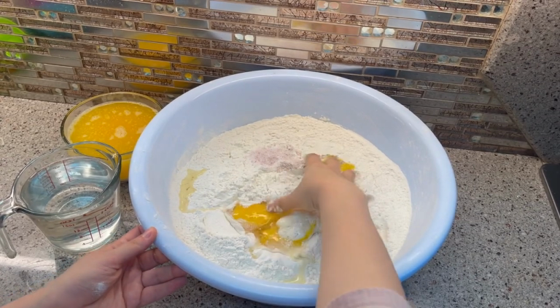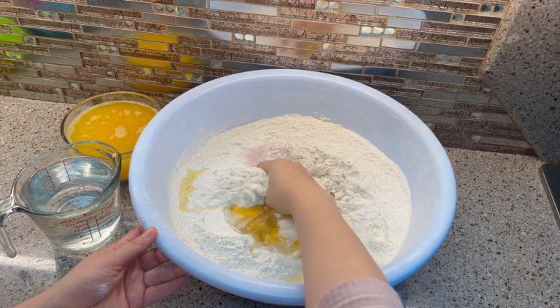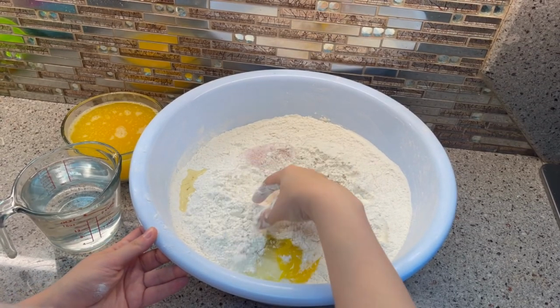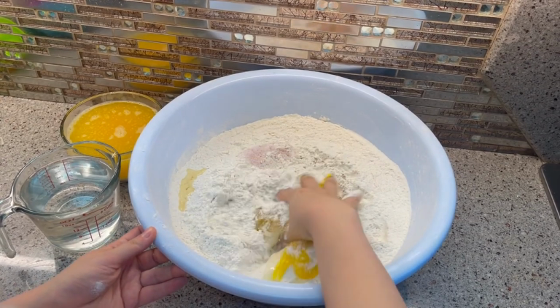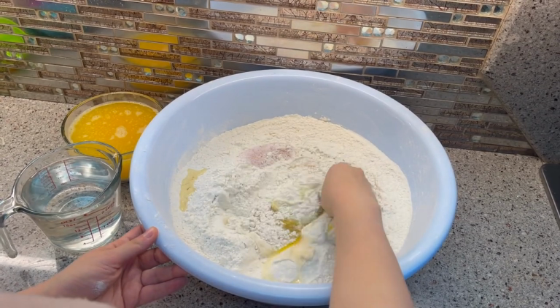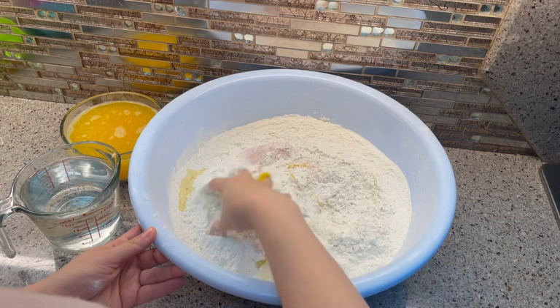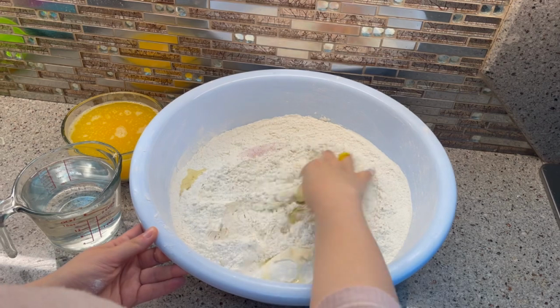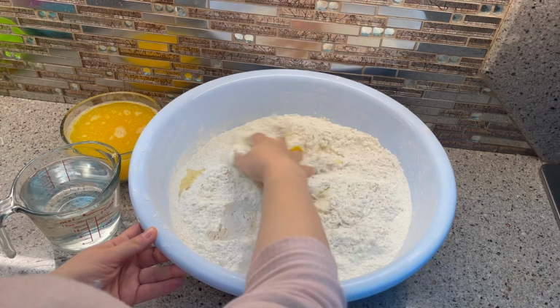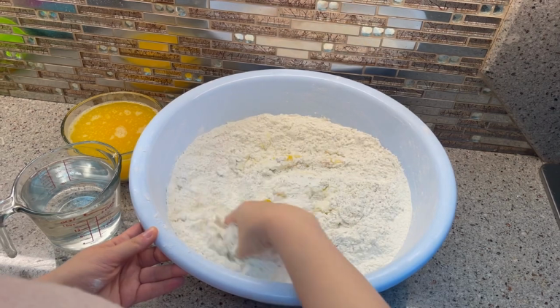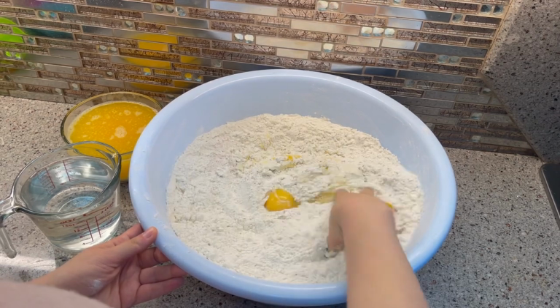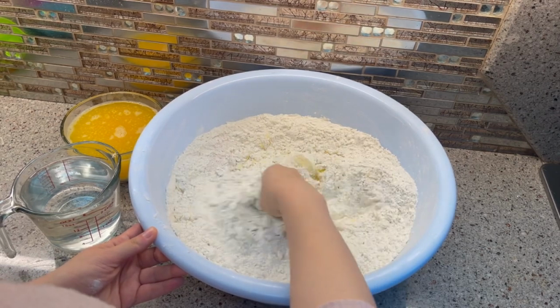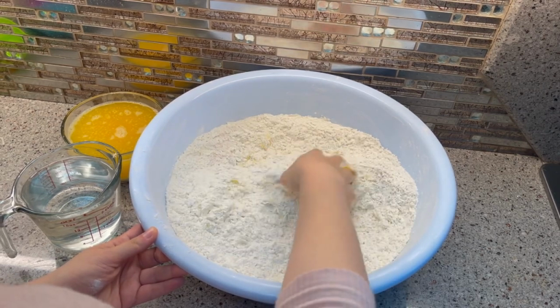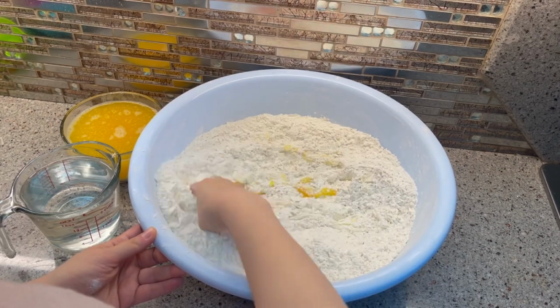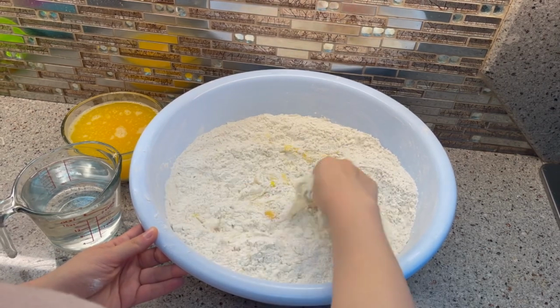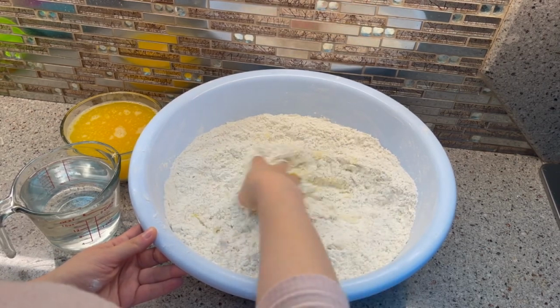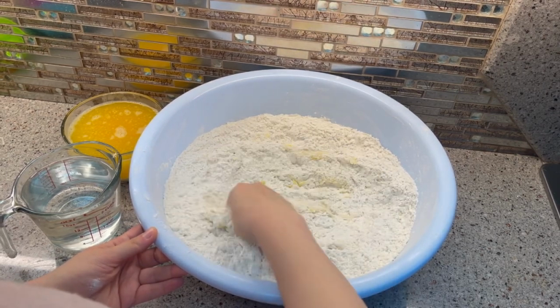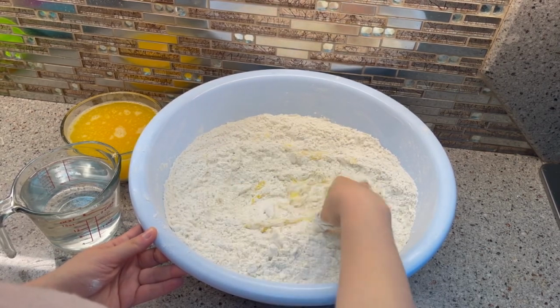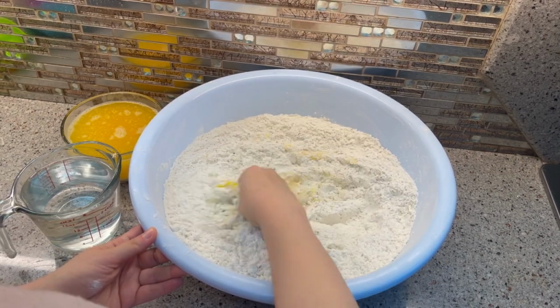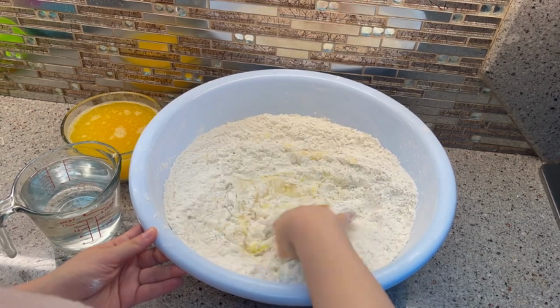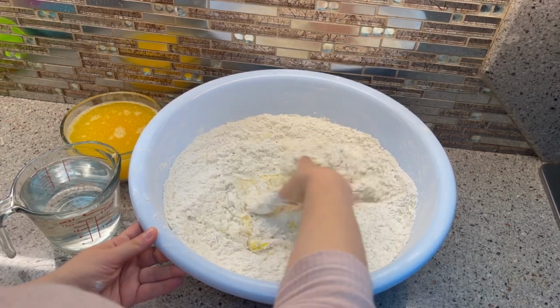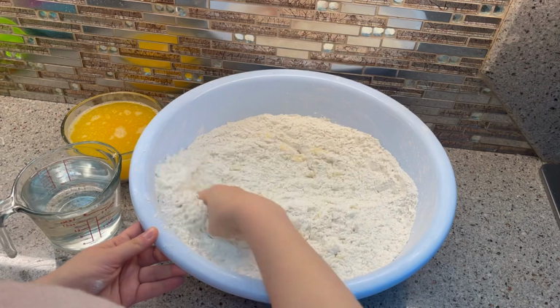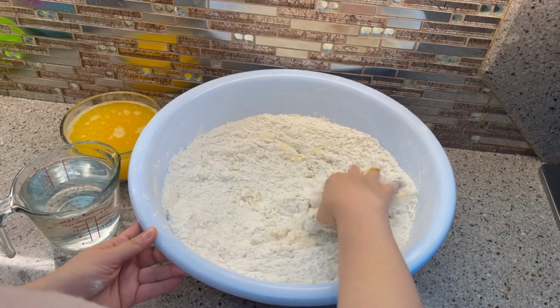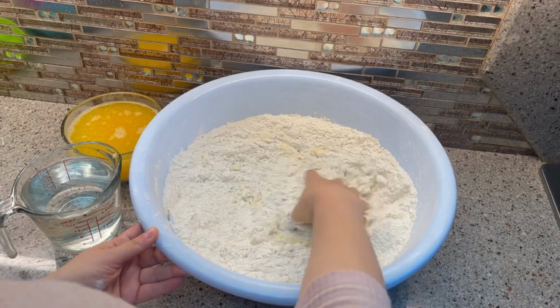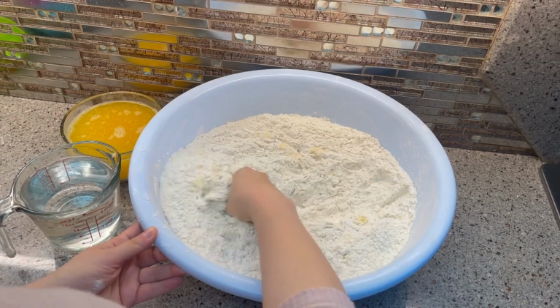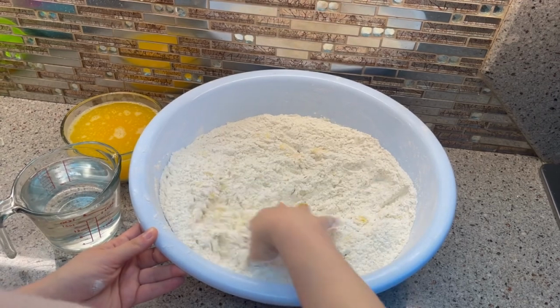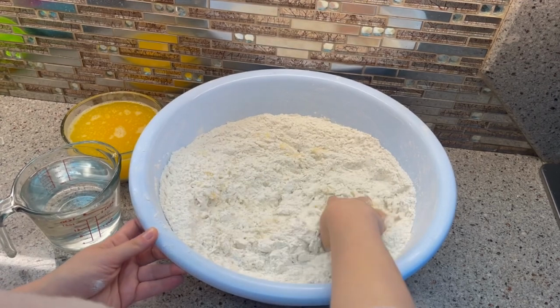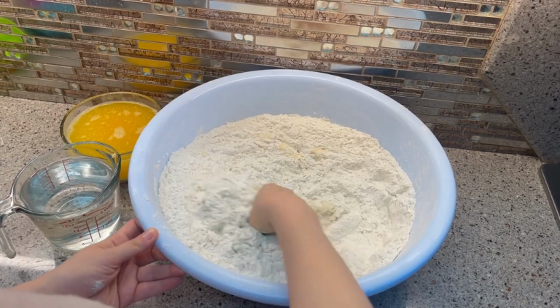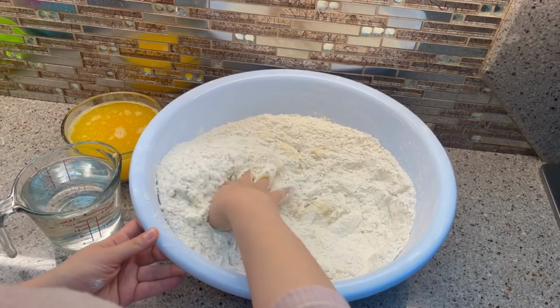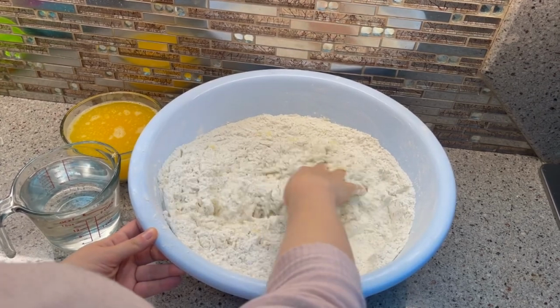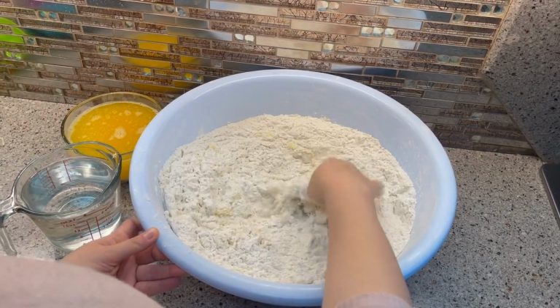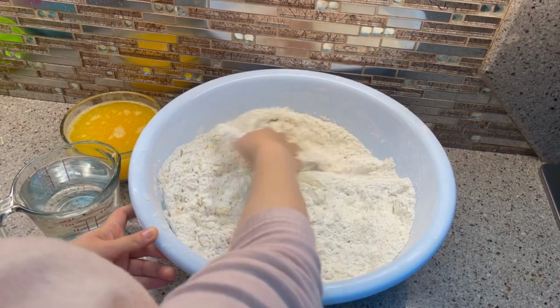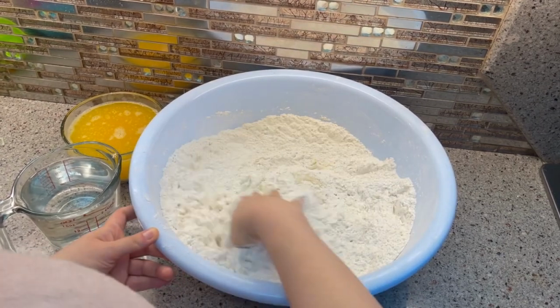Let's start mixing. I like to mix my dough gradually, so first I just mix all the ingredients, then I add some water.